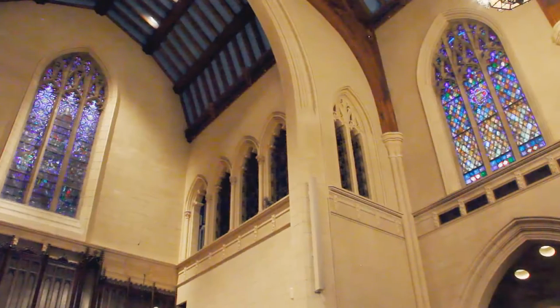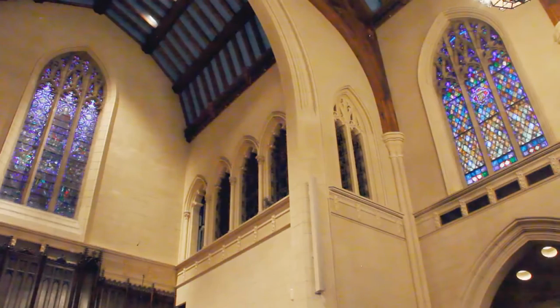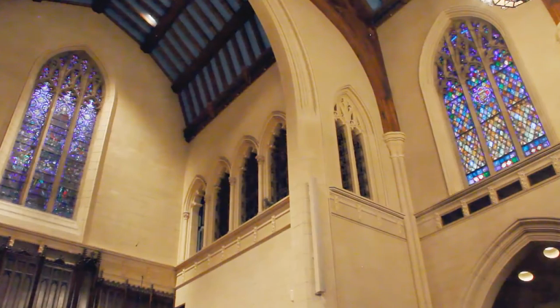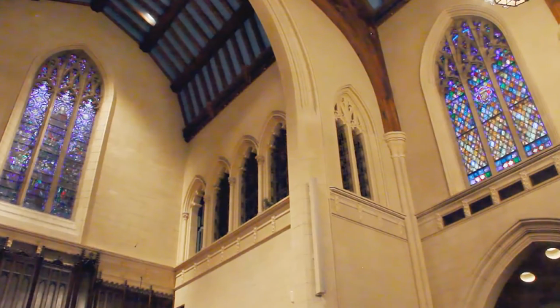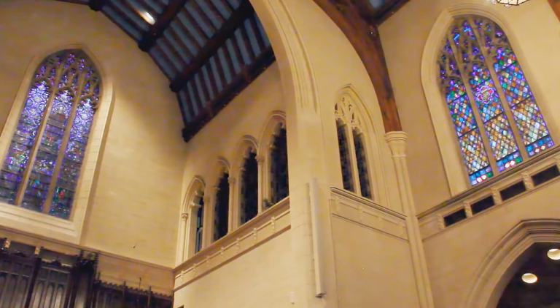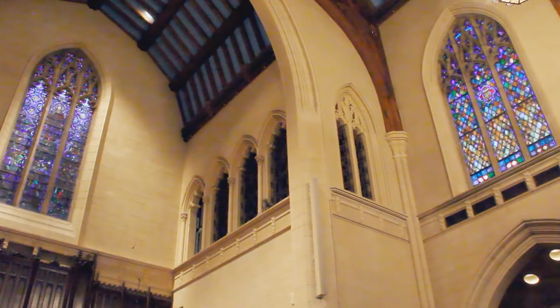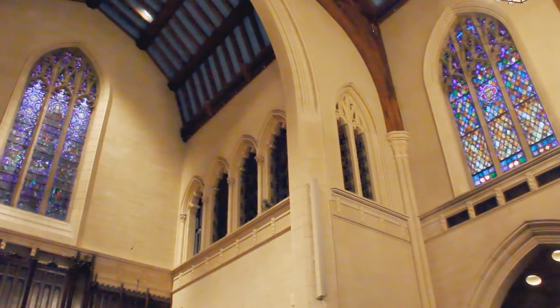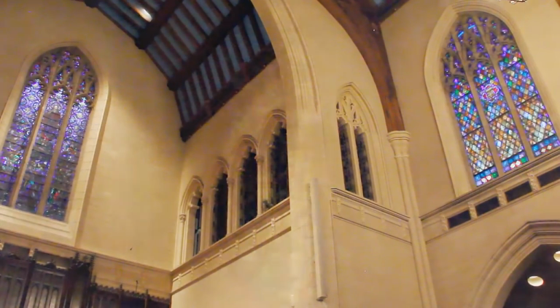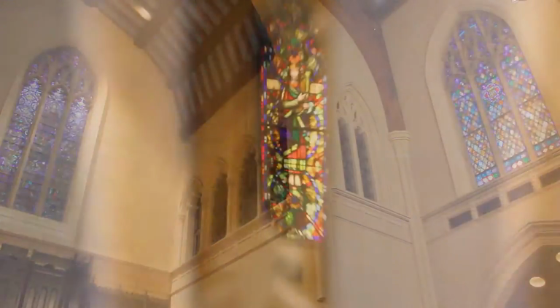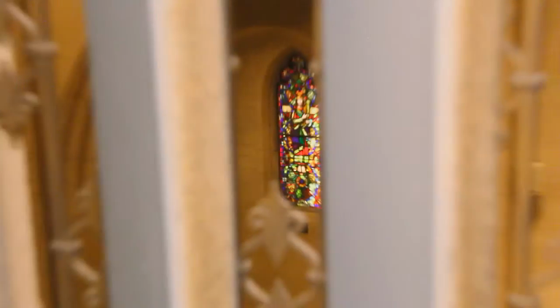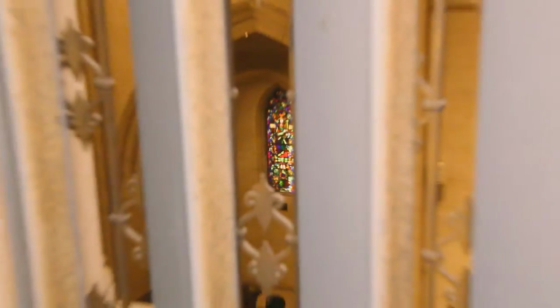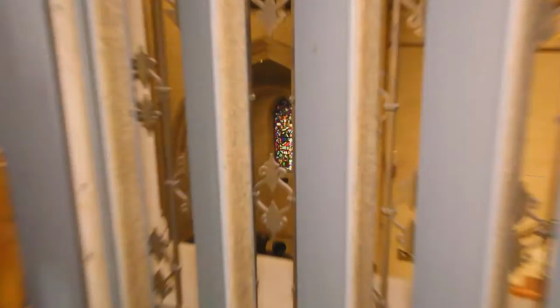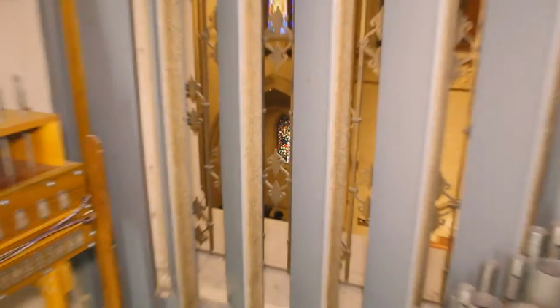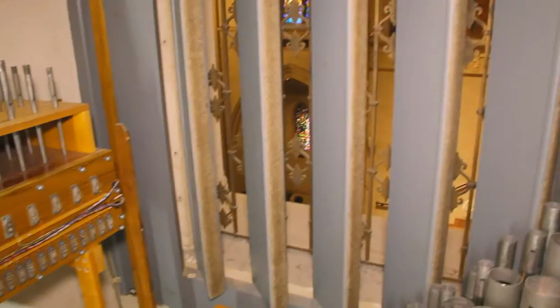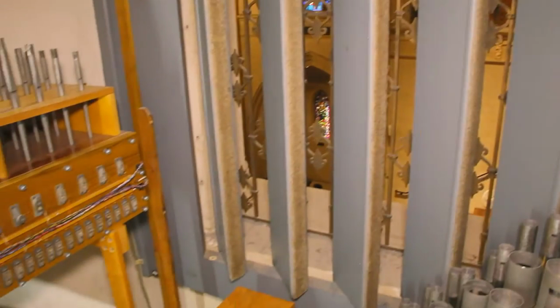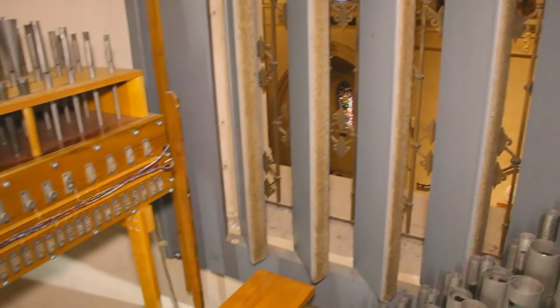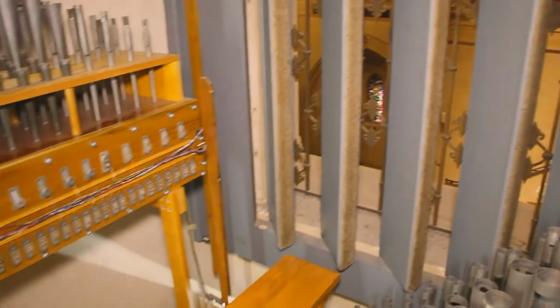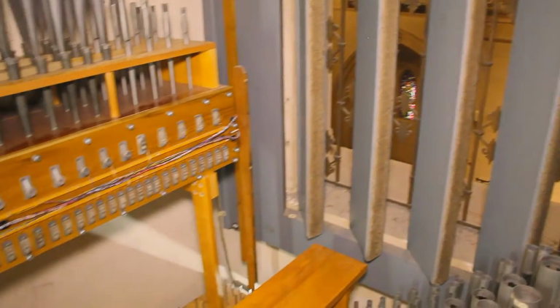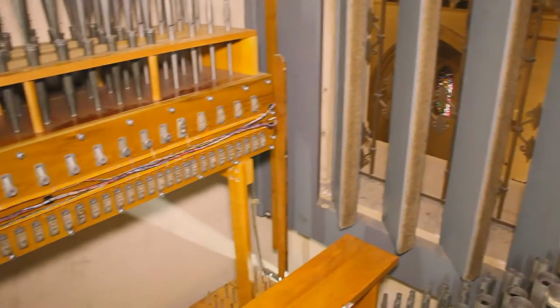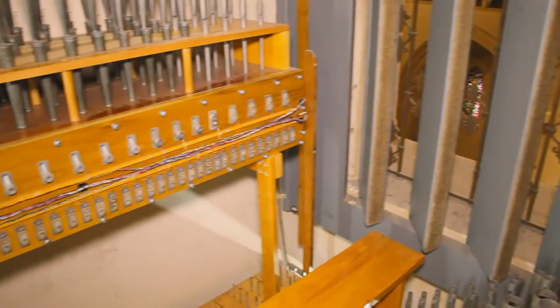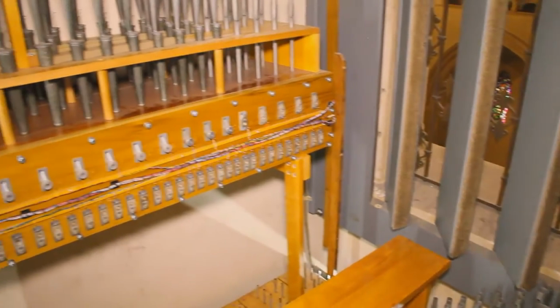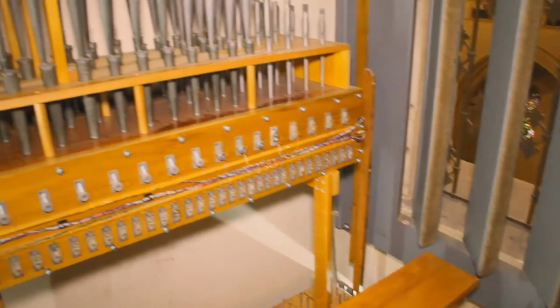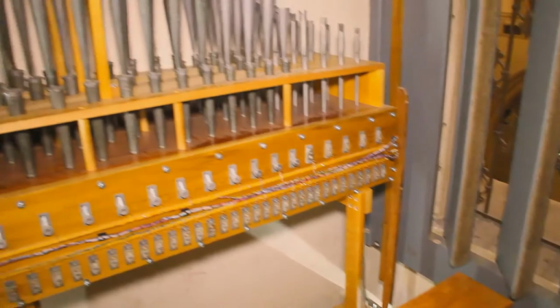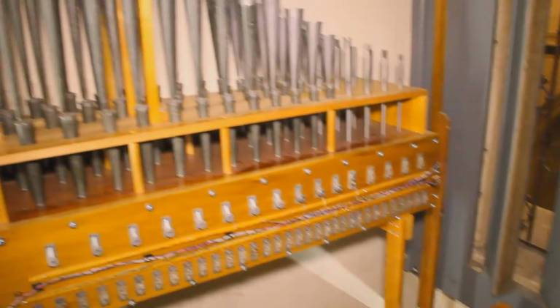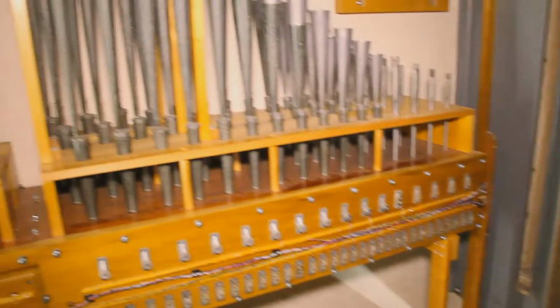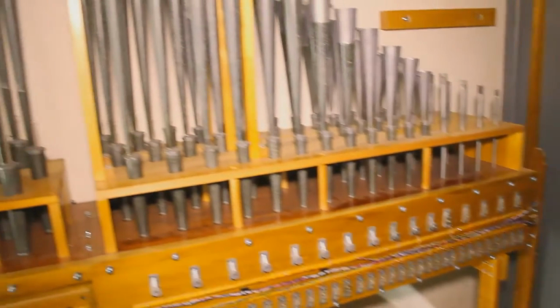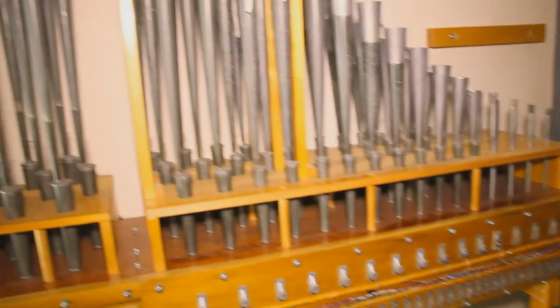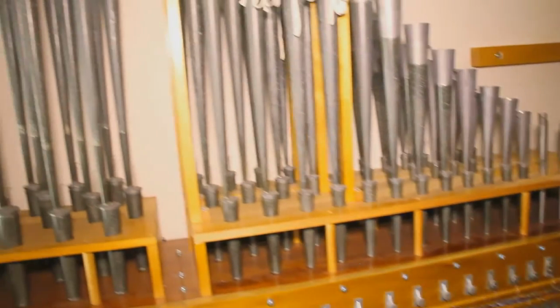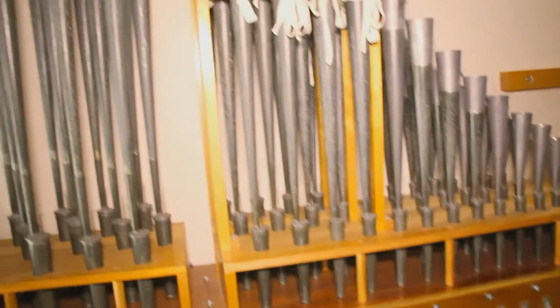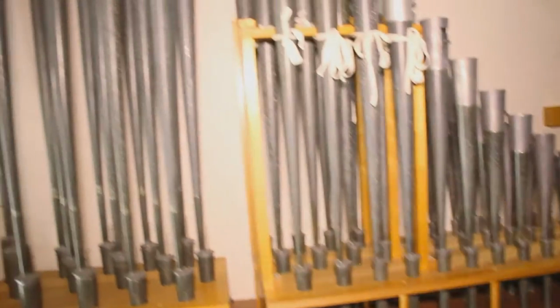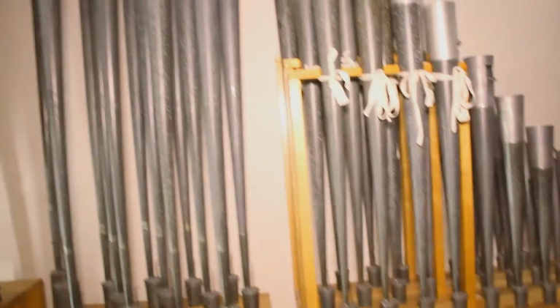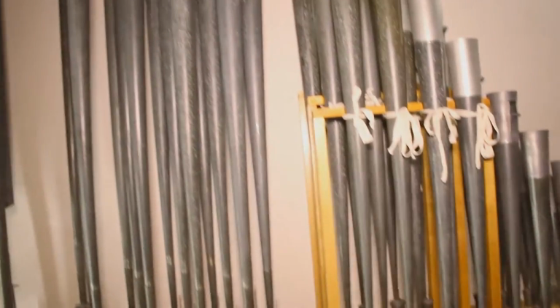We'll first look at the swell division. Behind shutters that control the volume are housed flutes, trumpets, and many other instrumental voices.